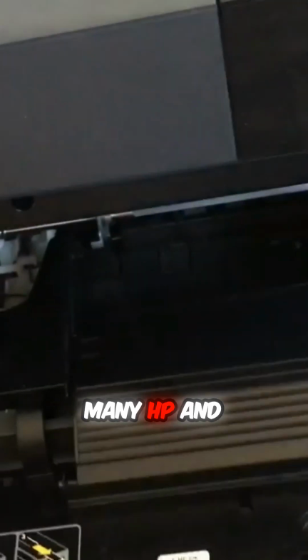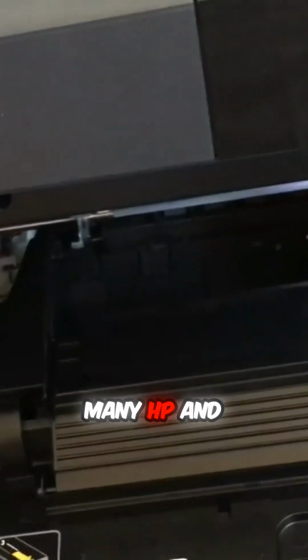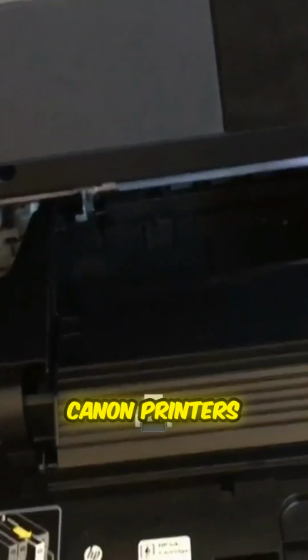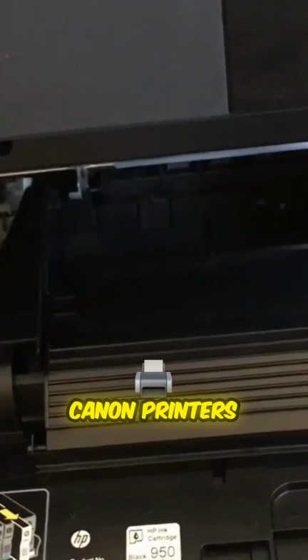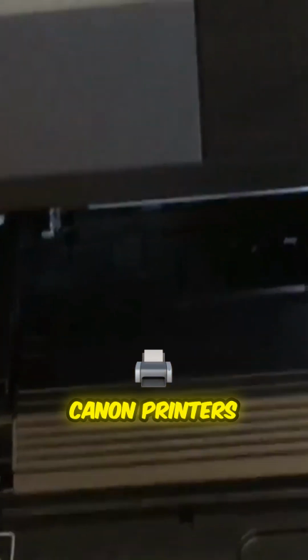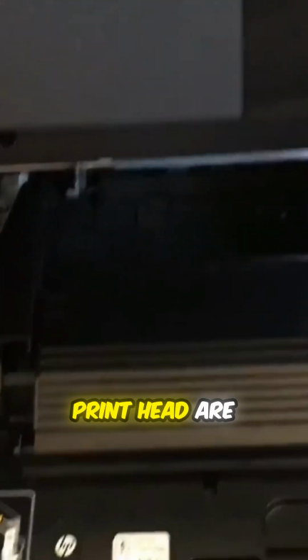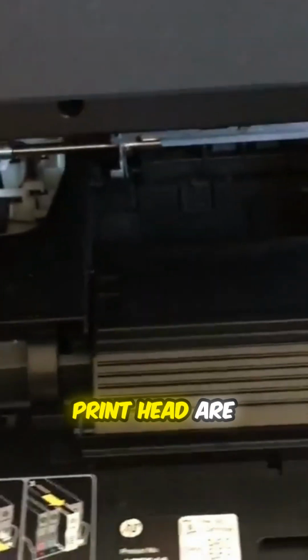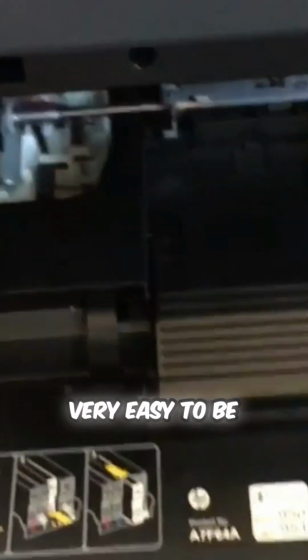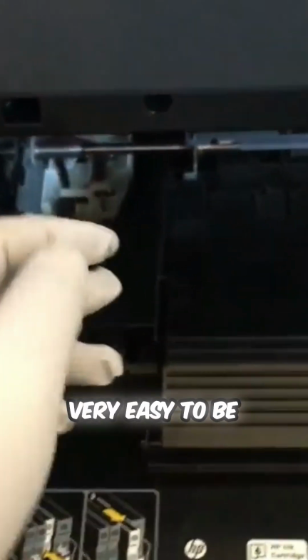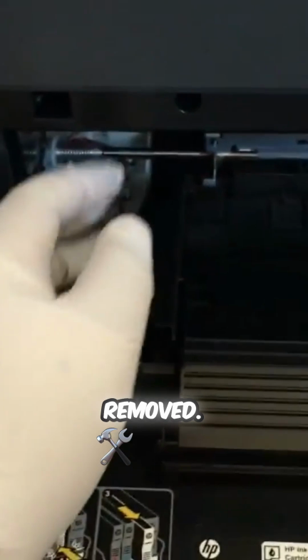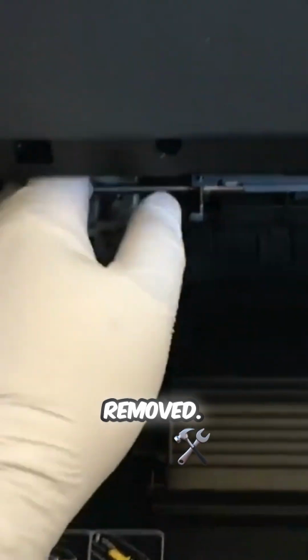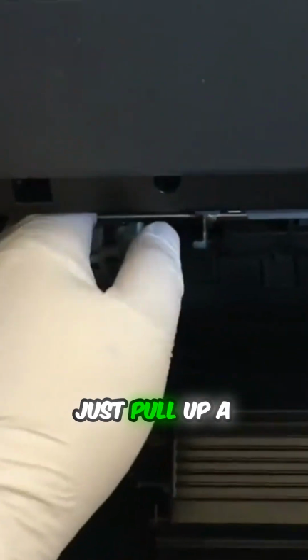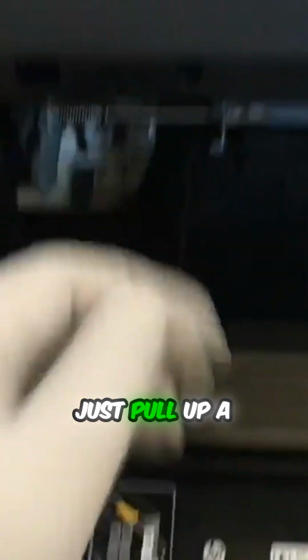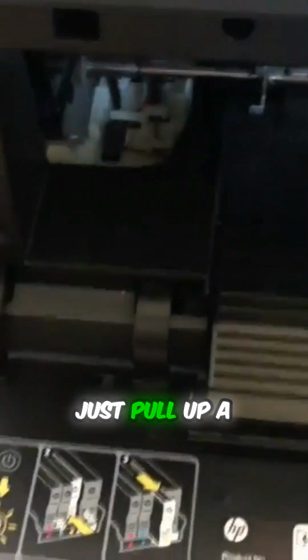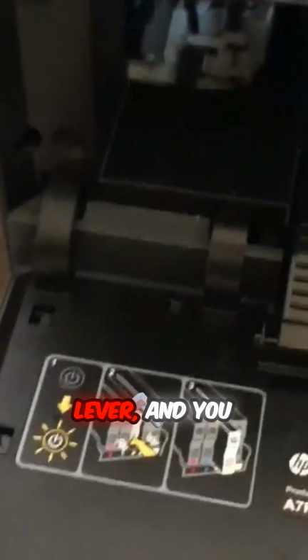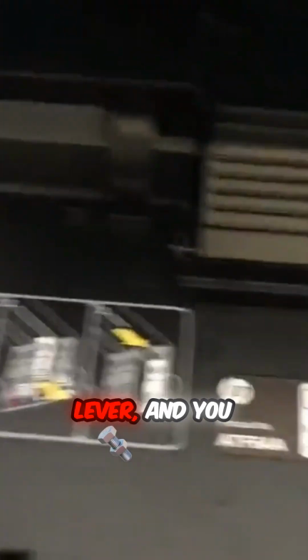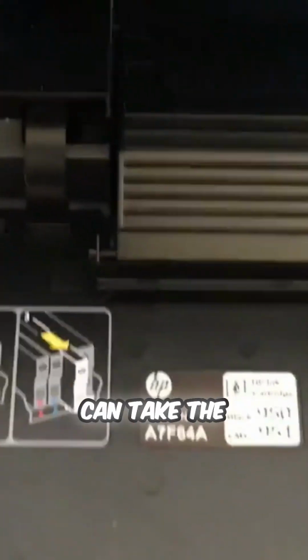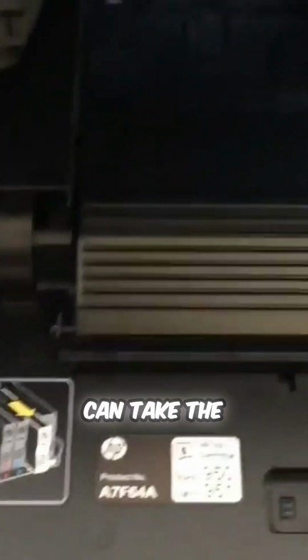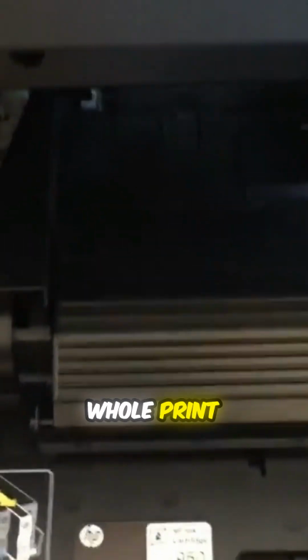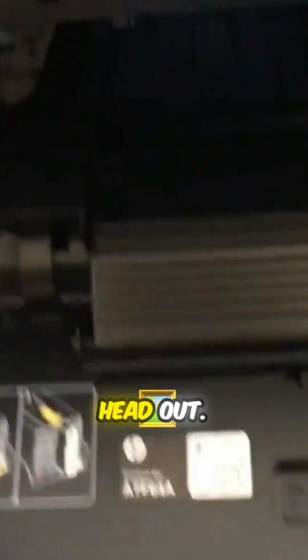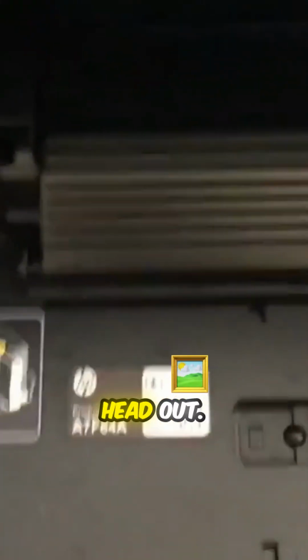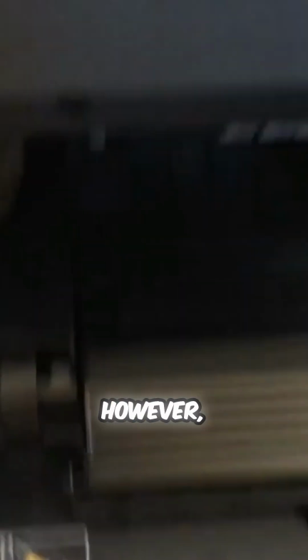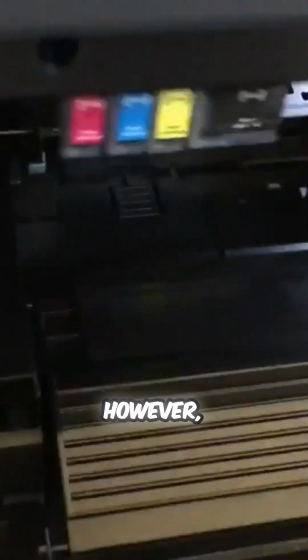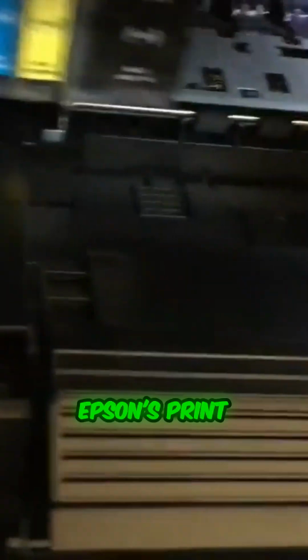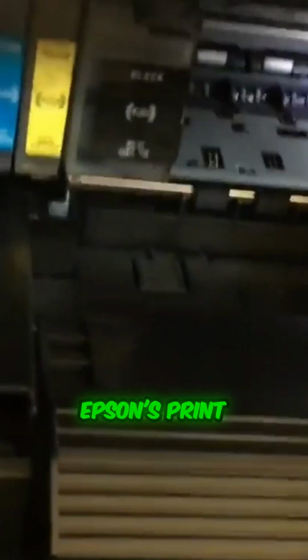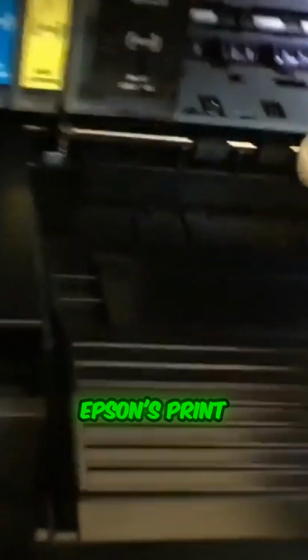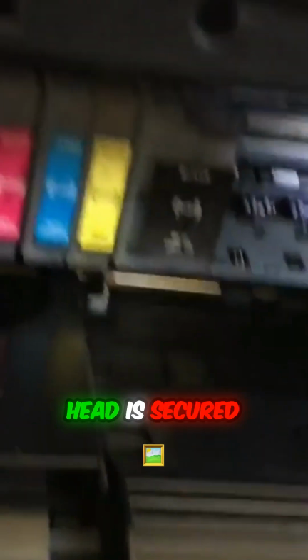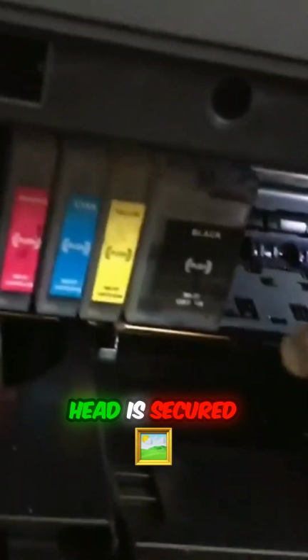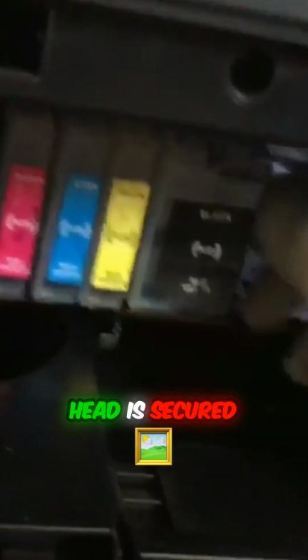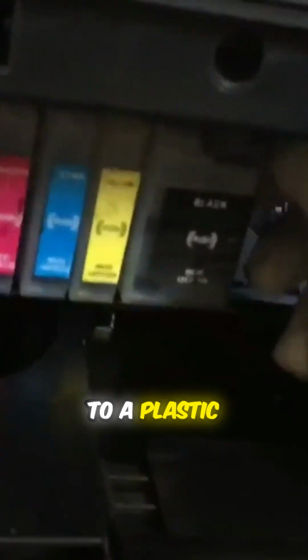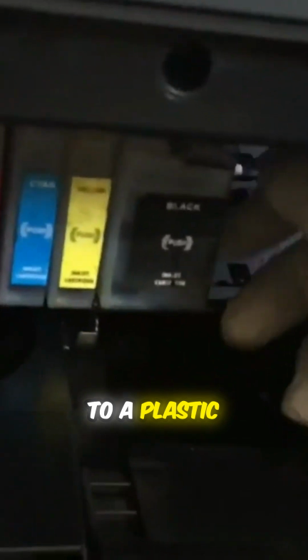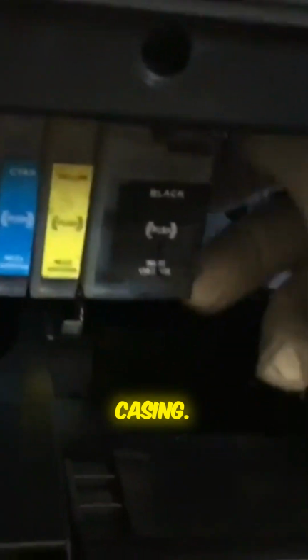Many HP and Canon printer printheads are very easy to remove. Just pull up a lever and you can take the whole printhead out. However, Epson's printhead is secured to a plastic casing.